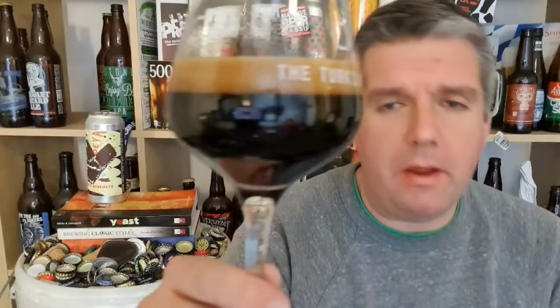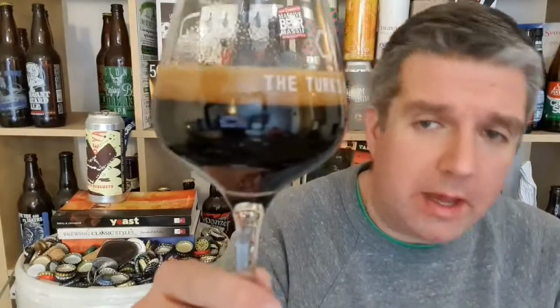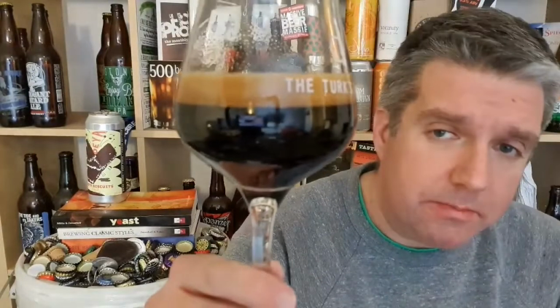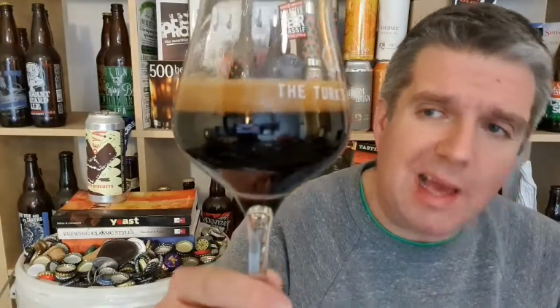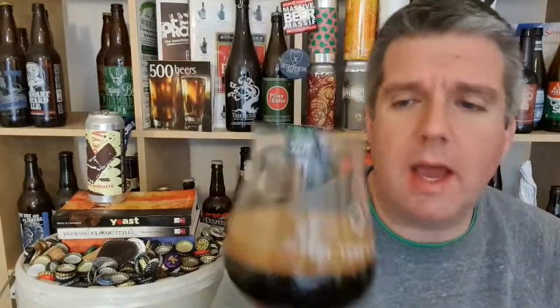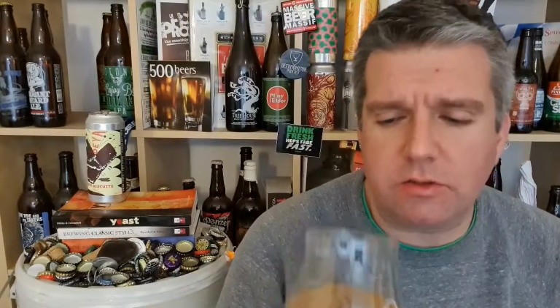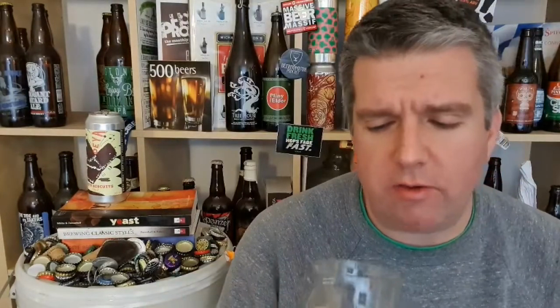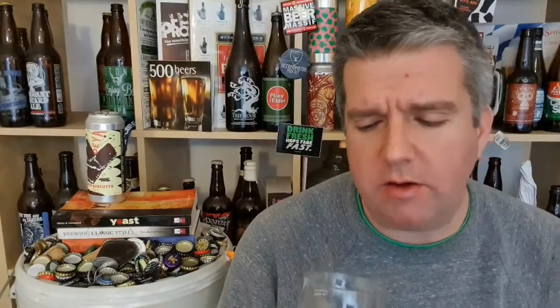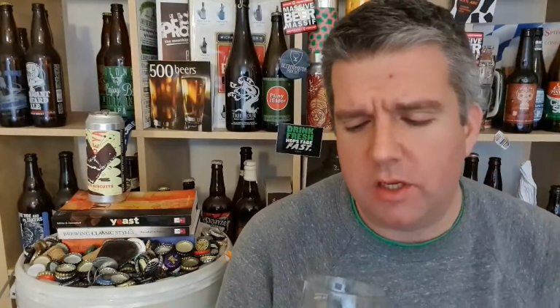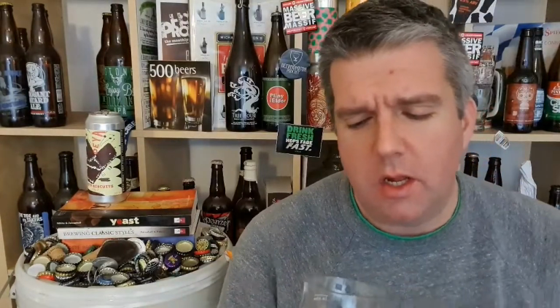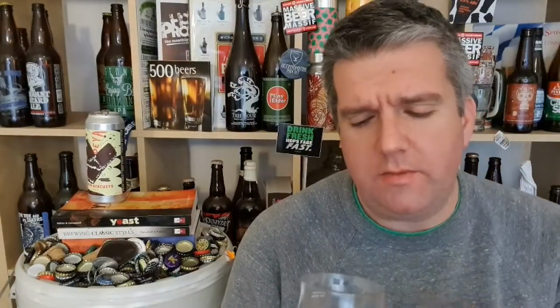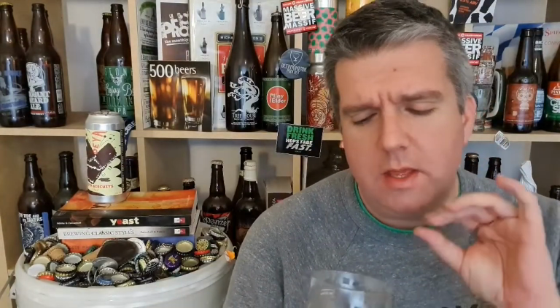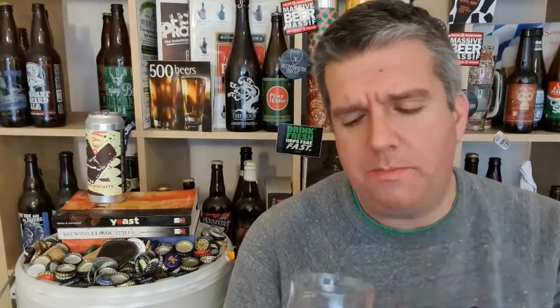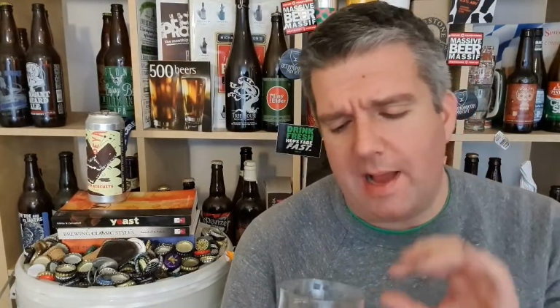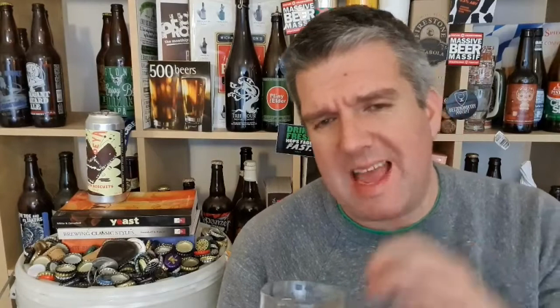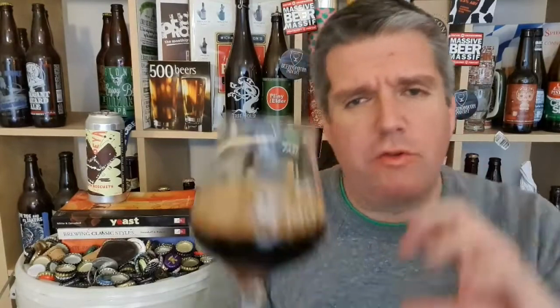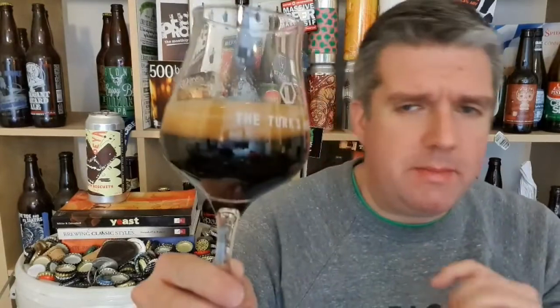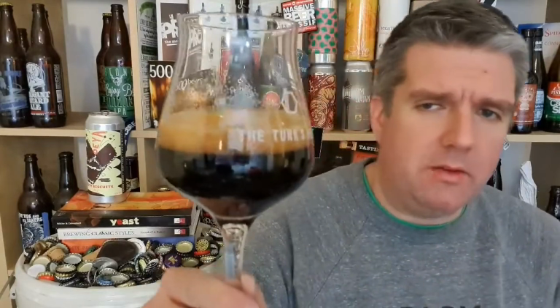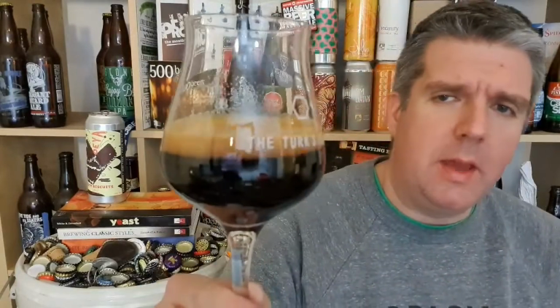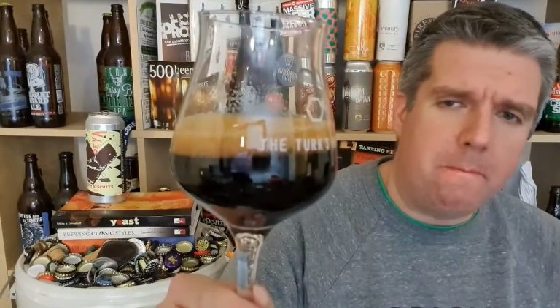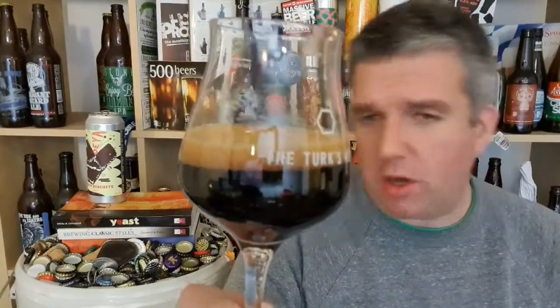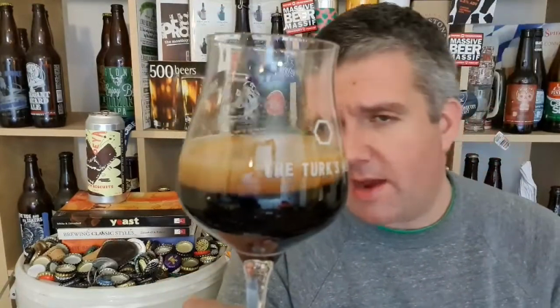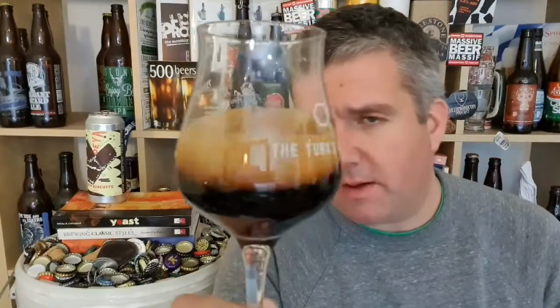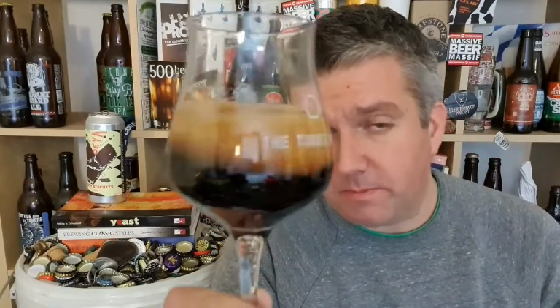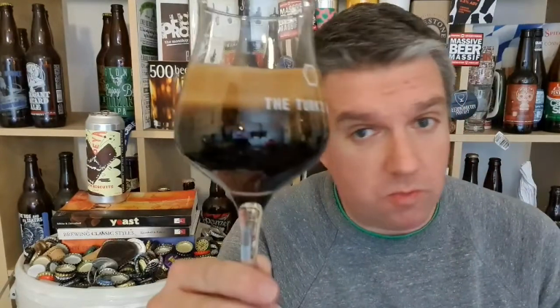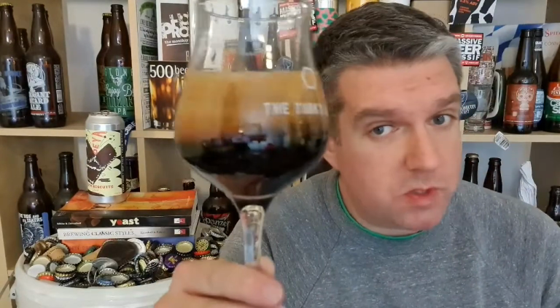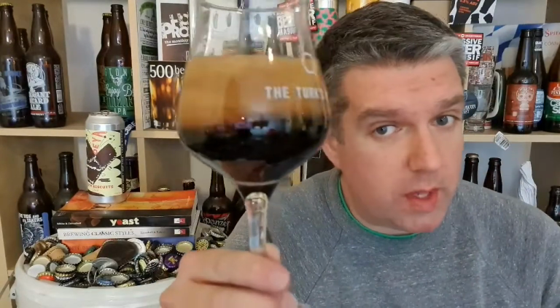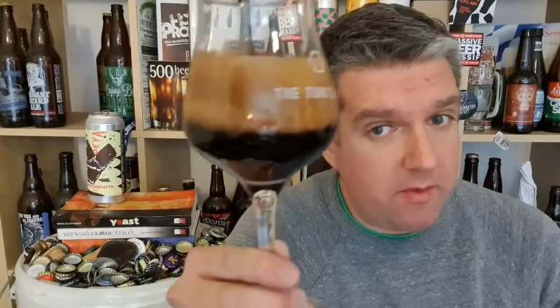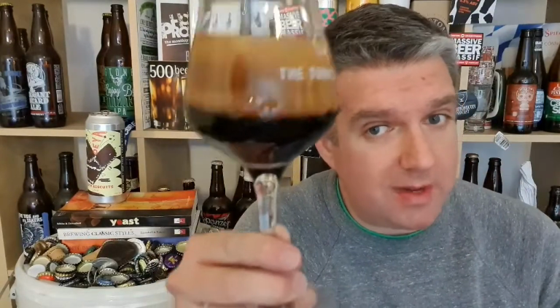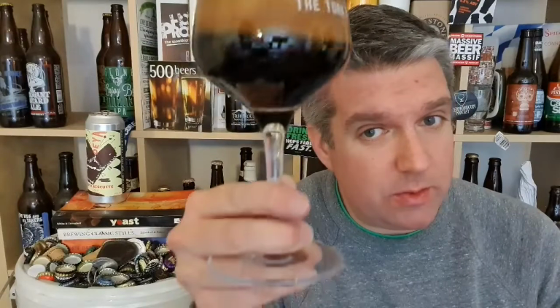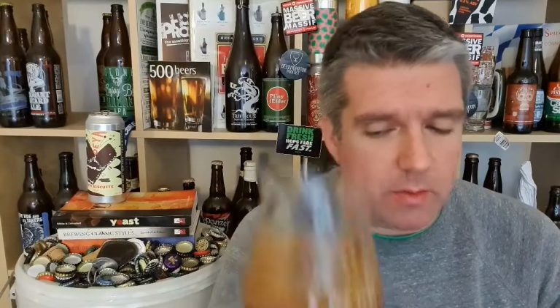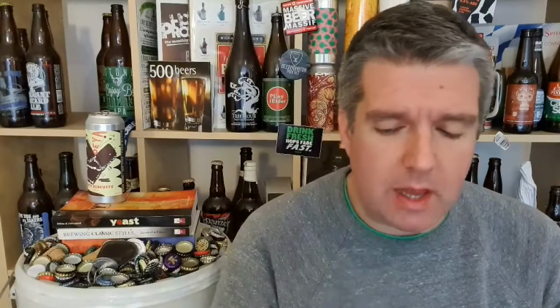Beer in the glass — black as night, looks great. Great condition. Lovely packed down, creamy, lovely milk chocolate head on that. Let's see what that smells like.